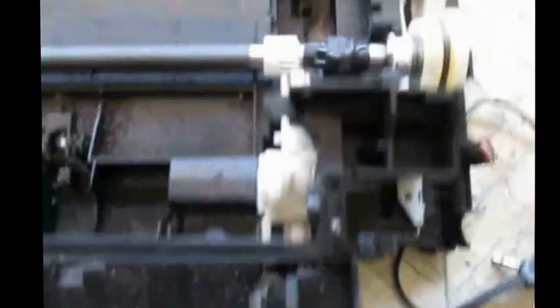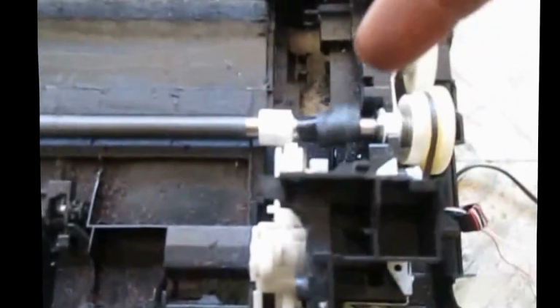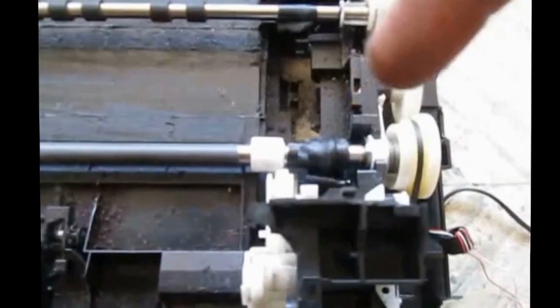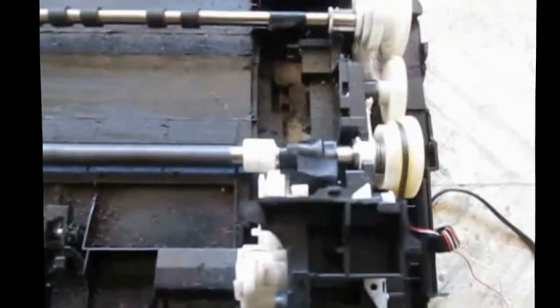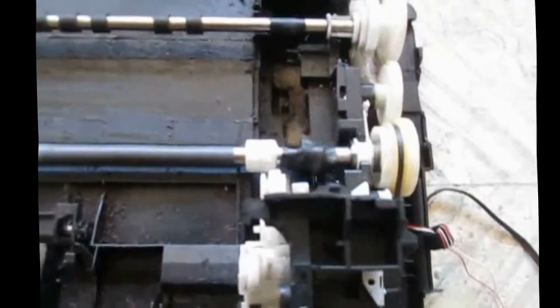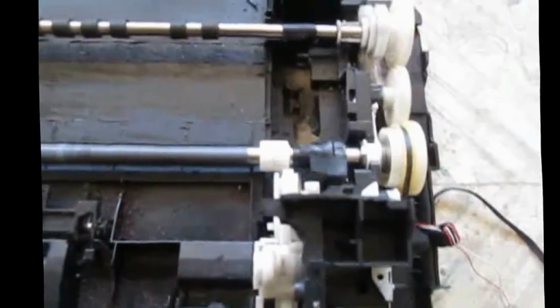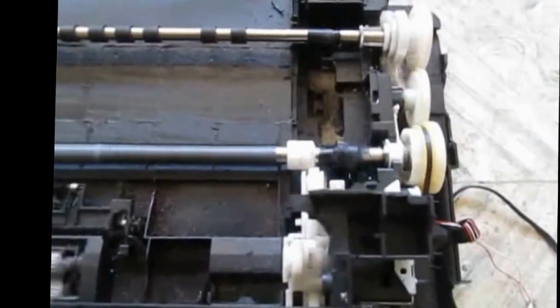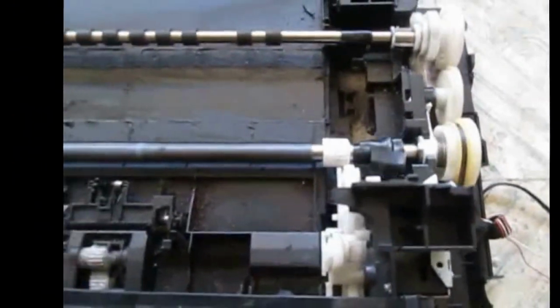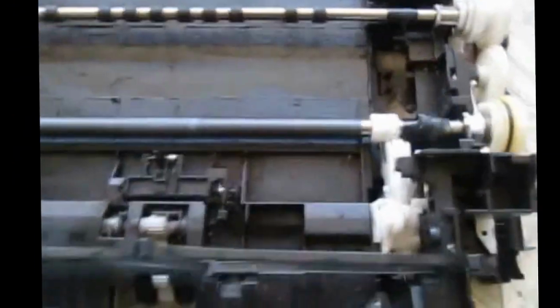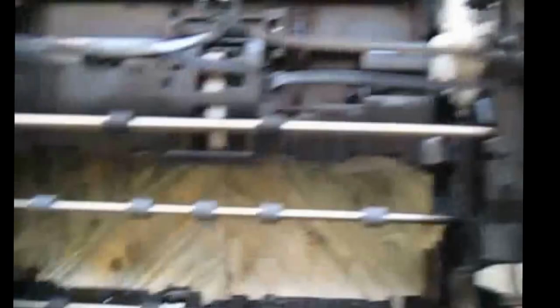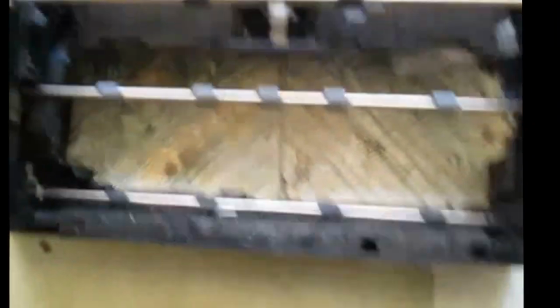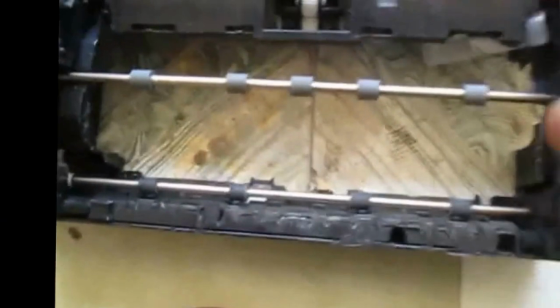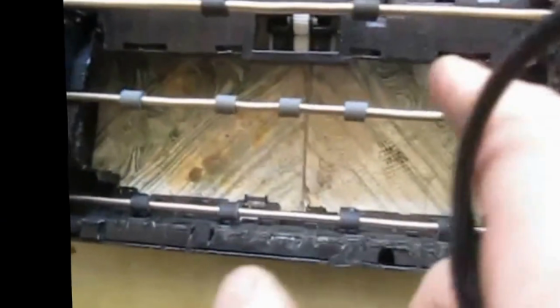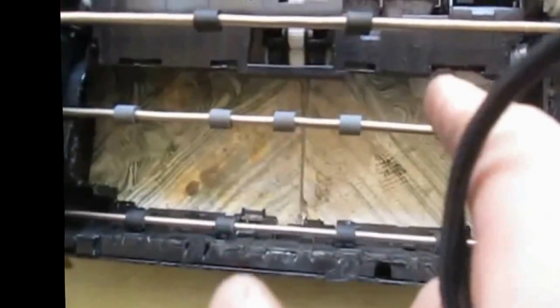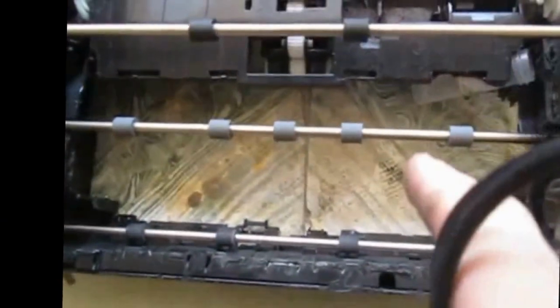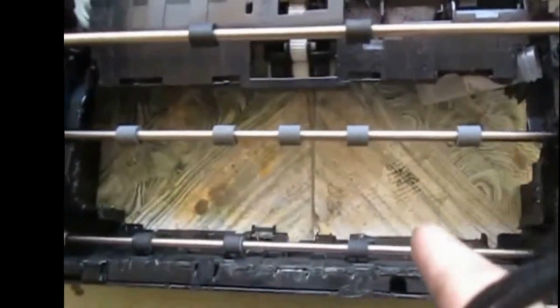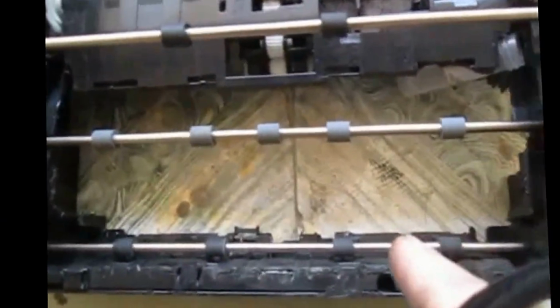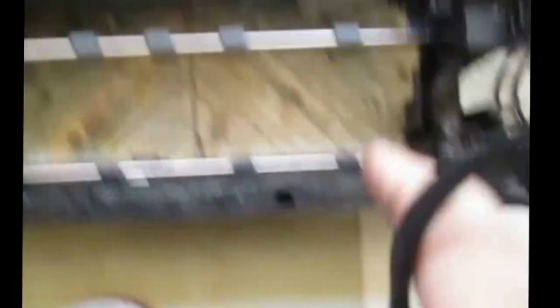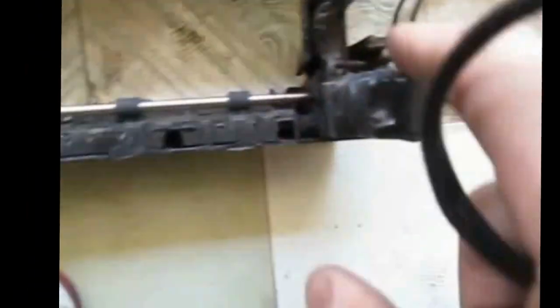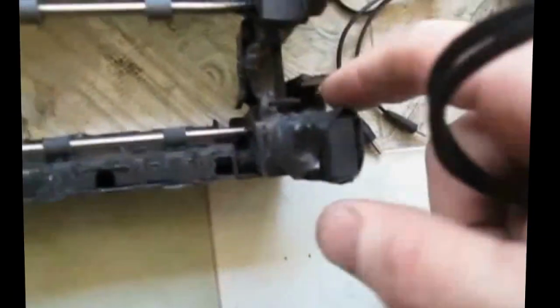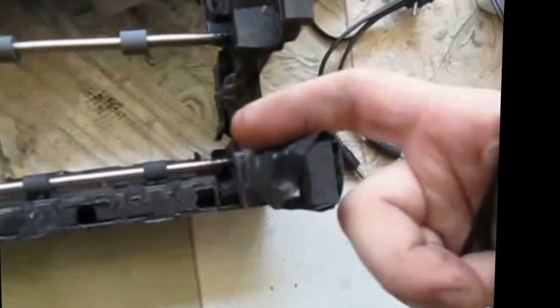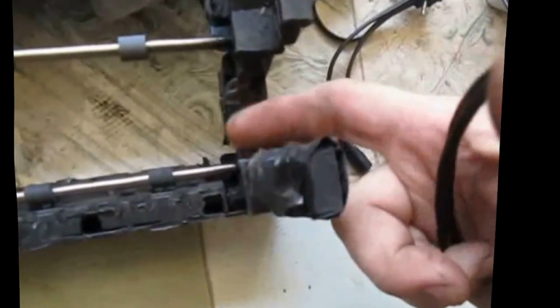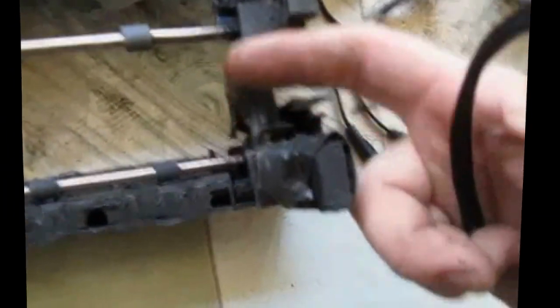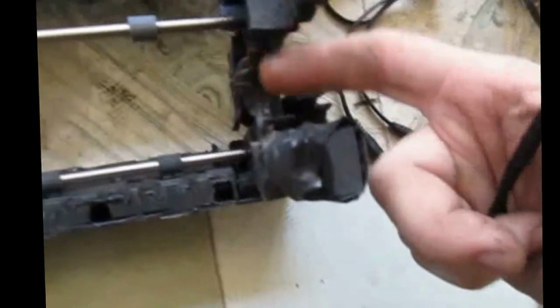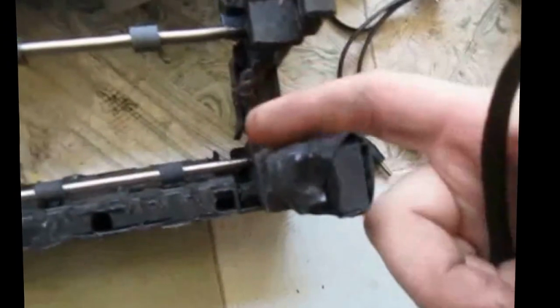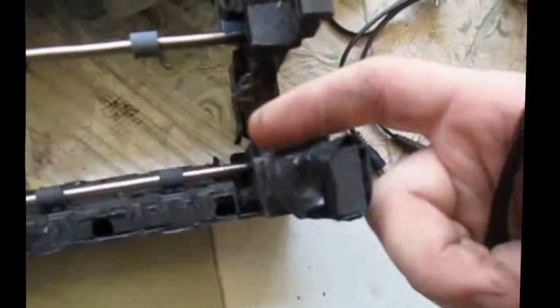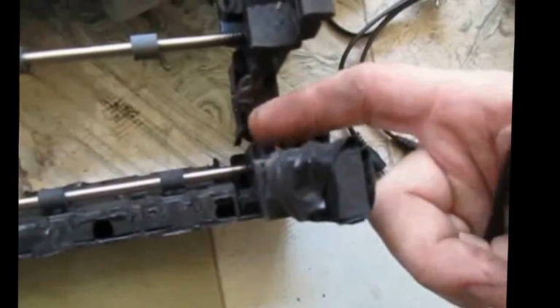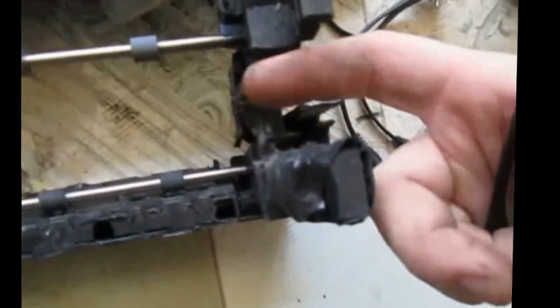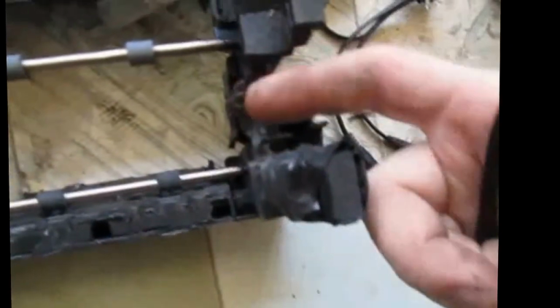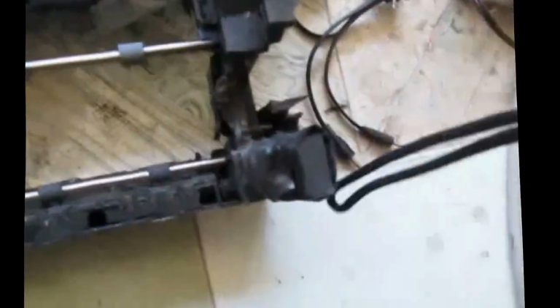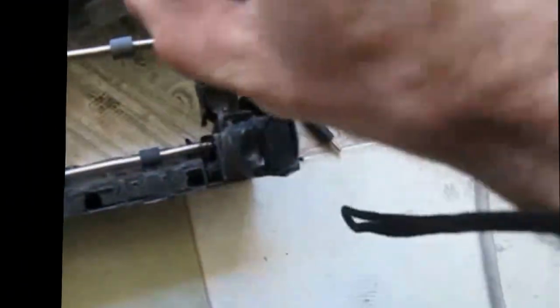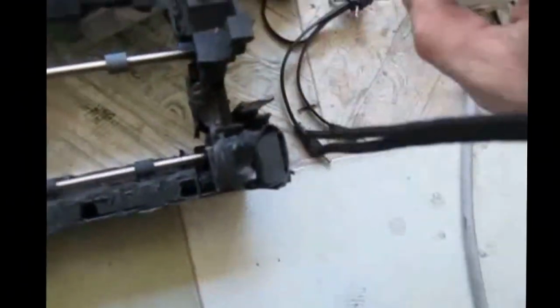Looks like the tape is coming off — I'll put some more on. Everything else is going pretty good; you can see they all turn. I cut out little slots for the wine bottle neck — that little bit that comes out of the top.